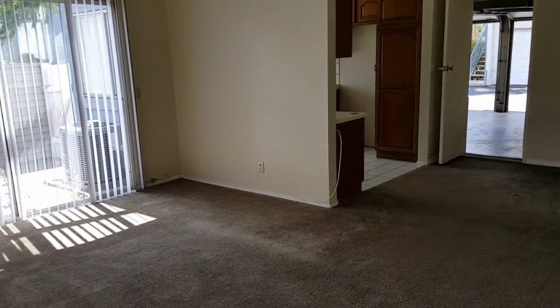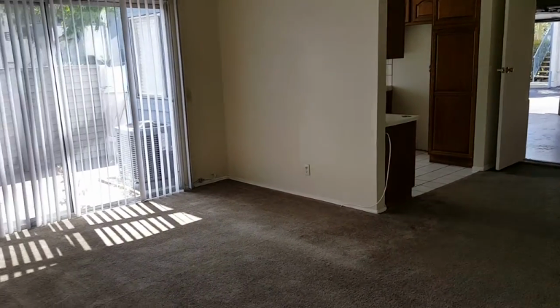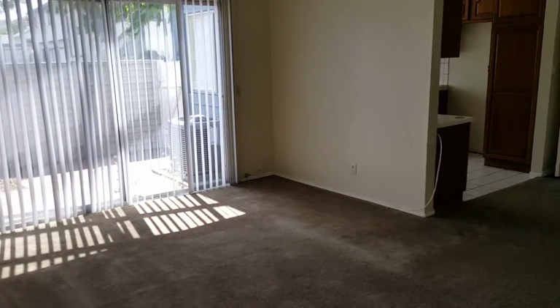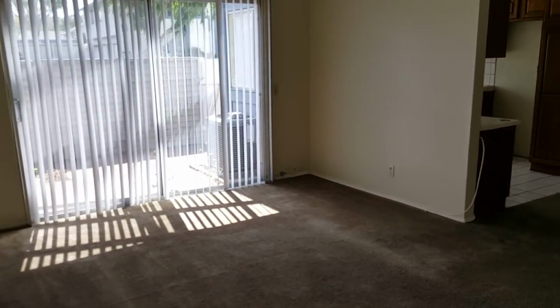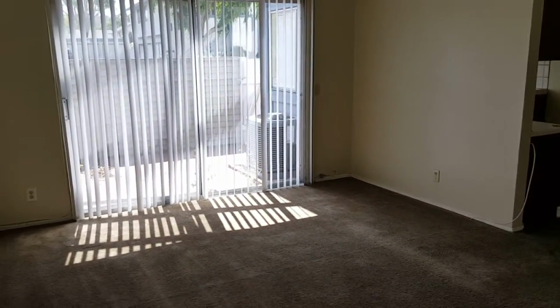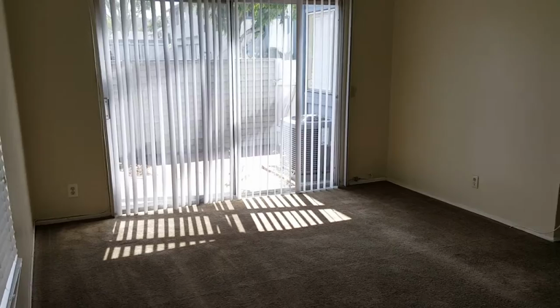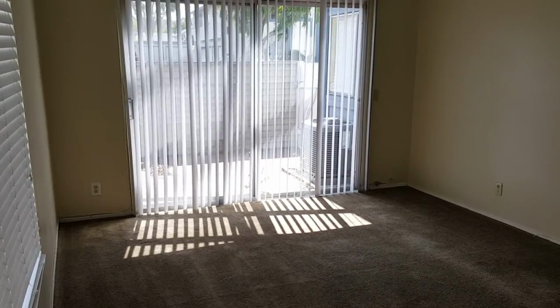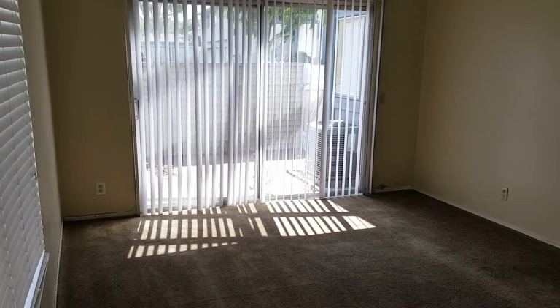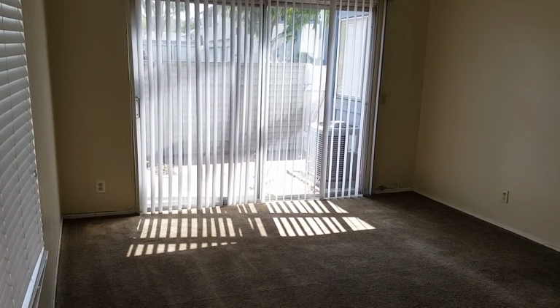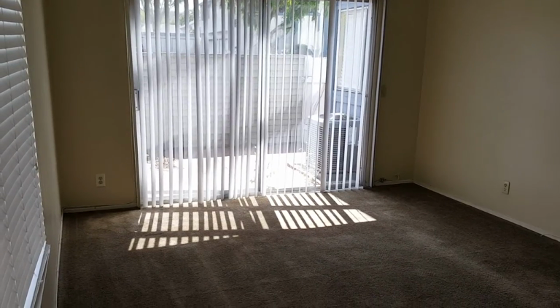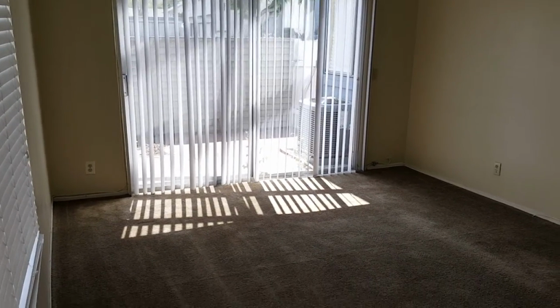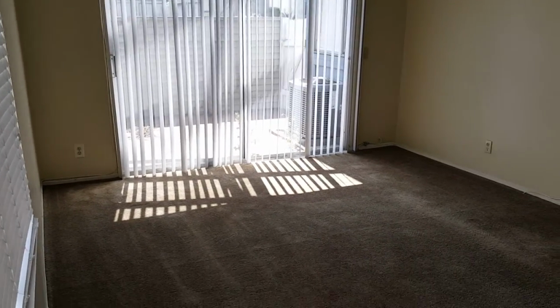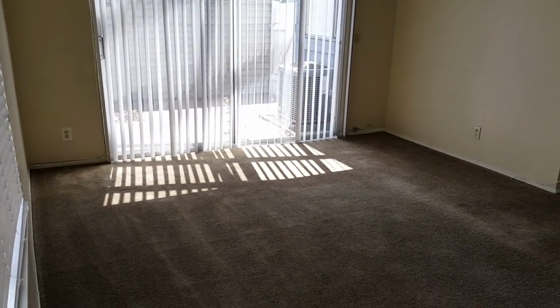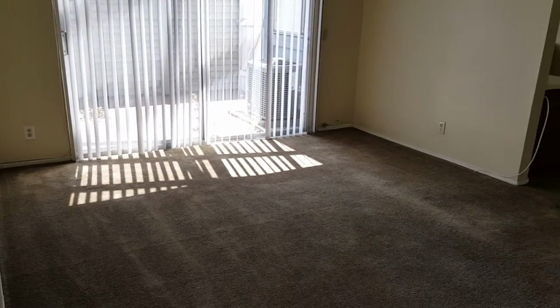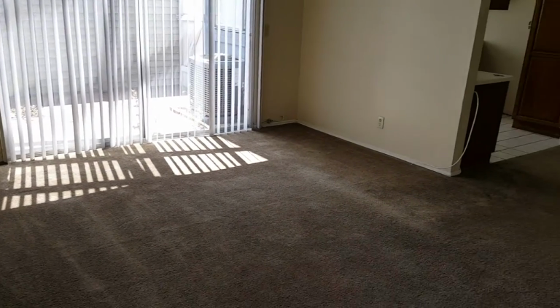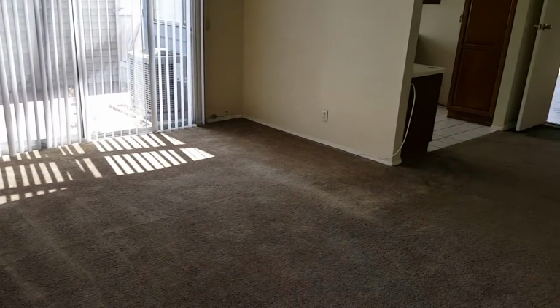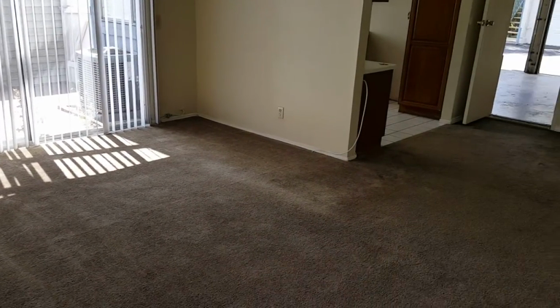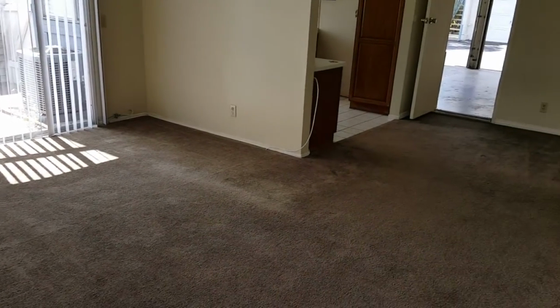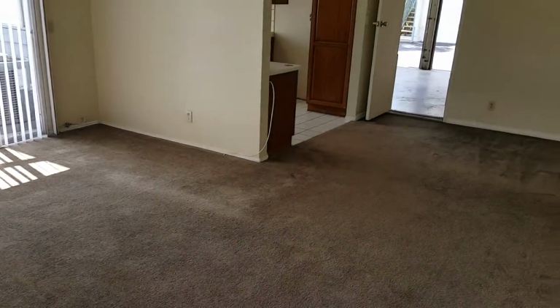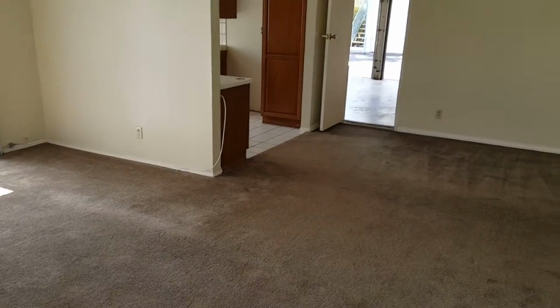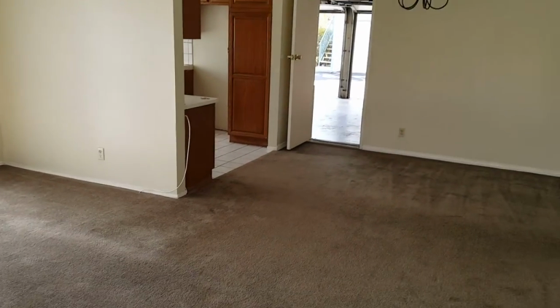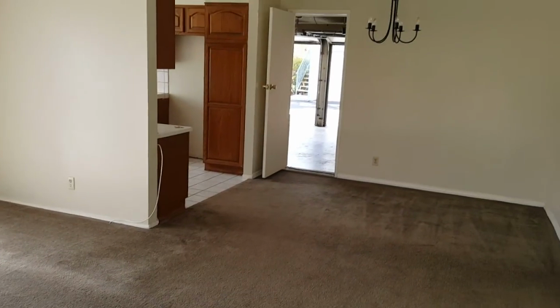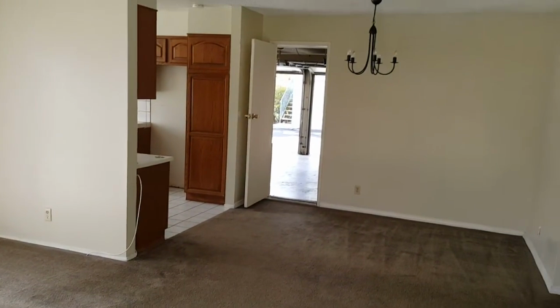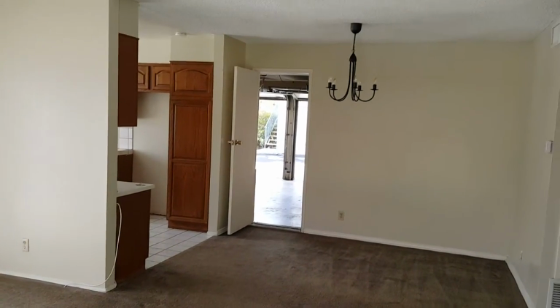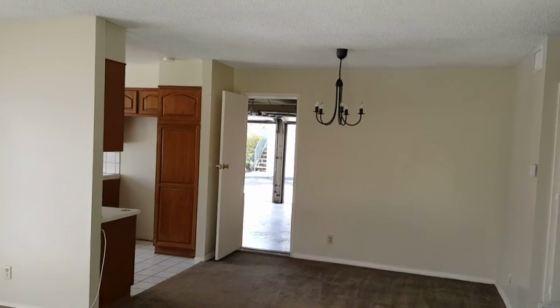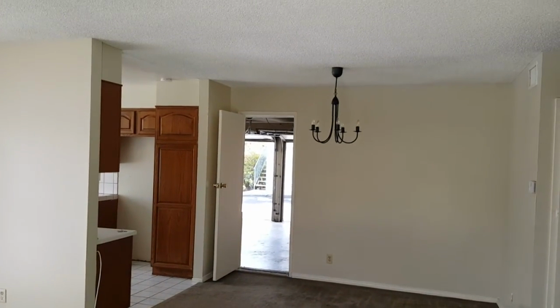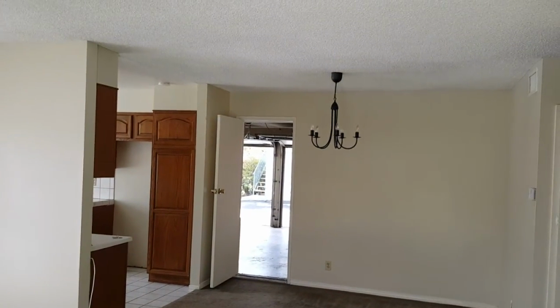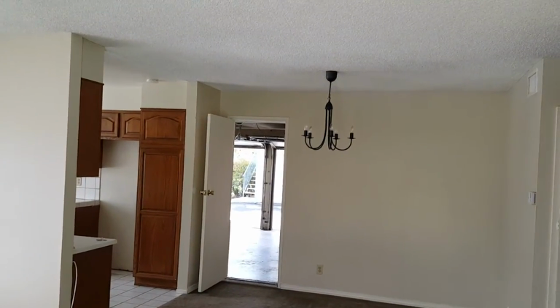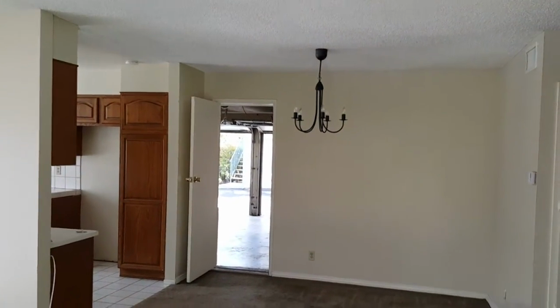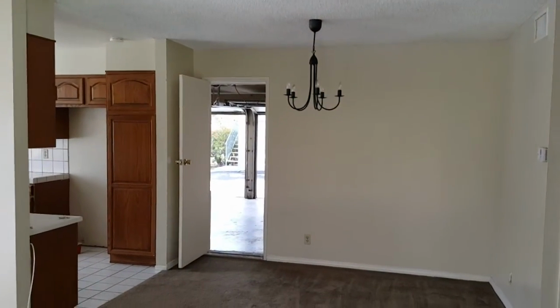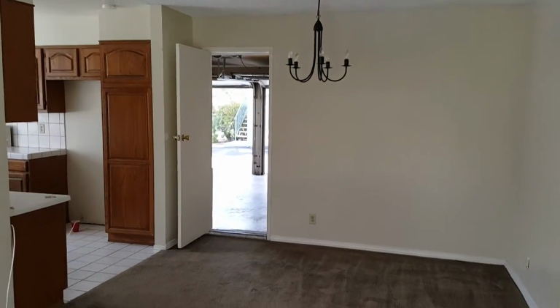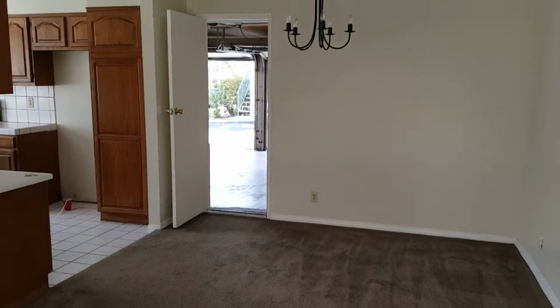Central heat and air, of course. TV room. Two-car garage.